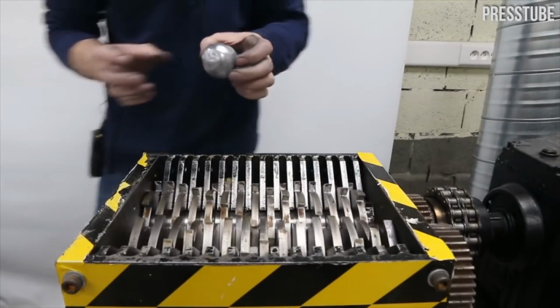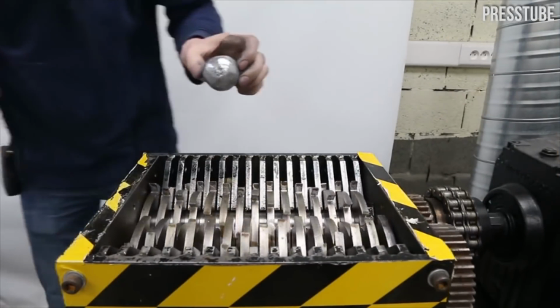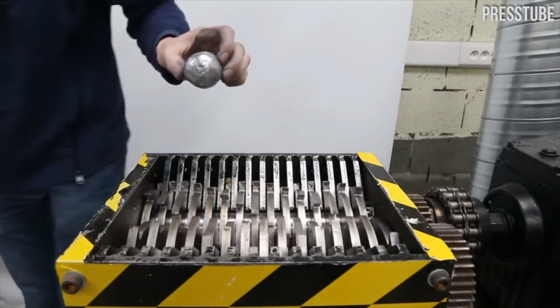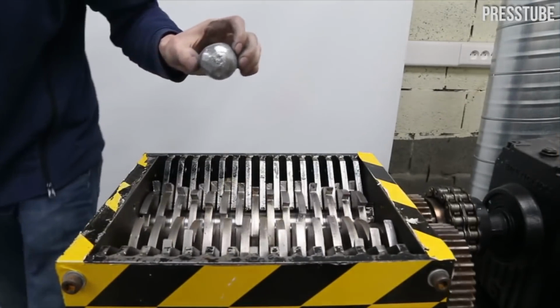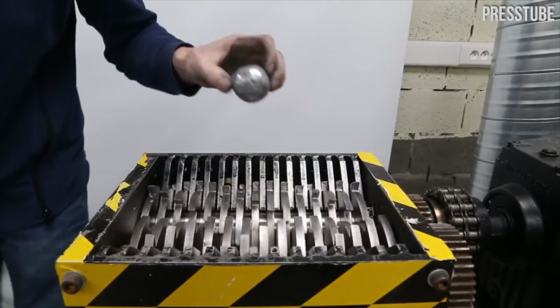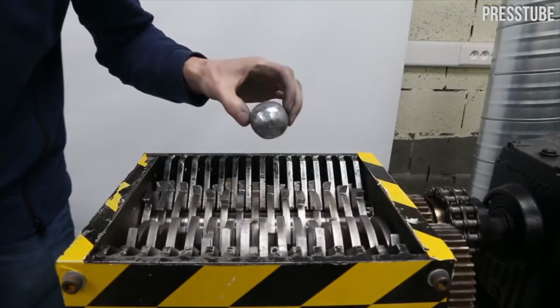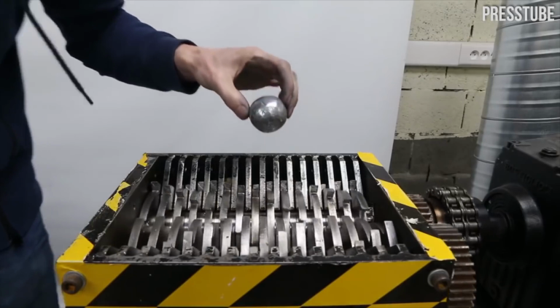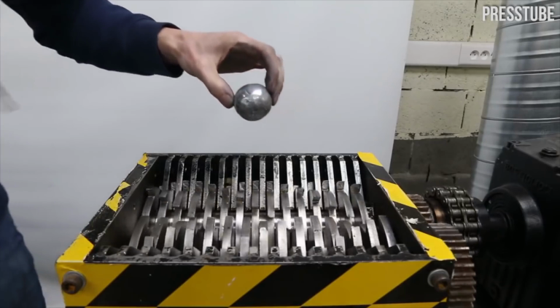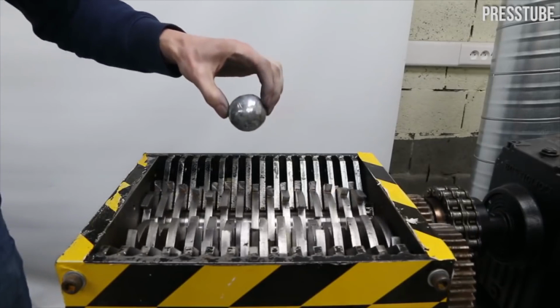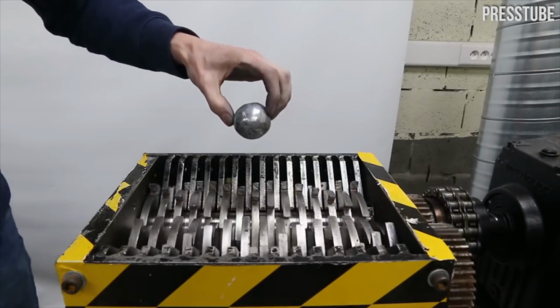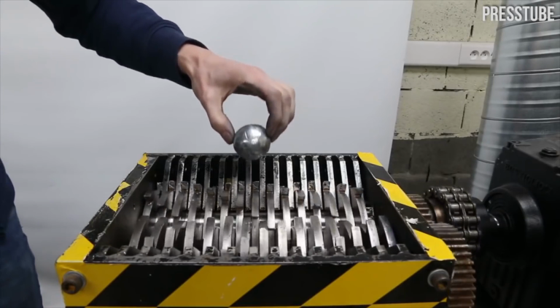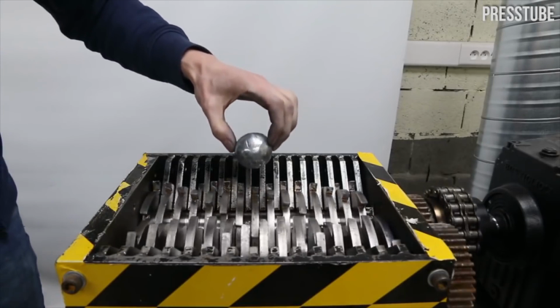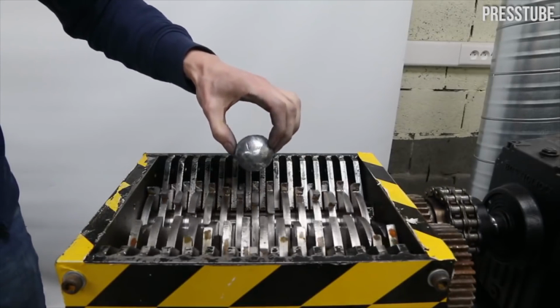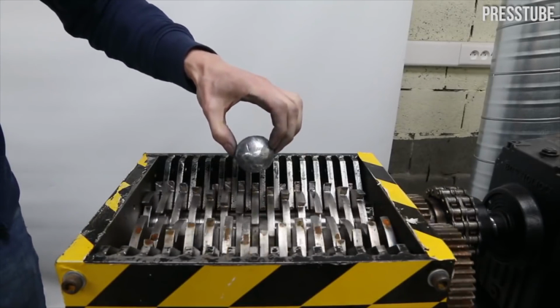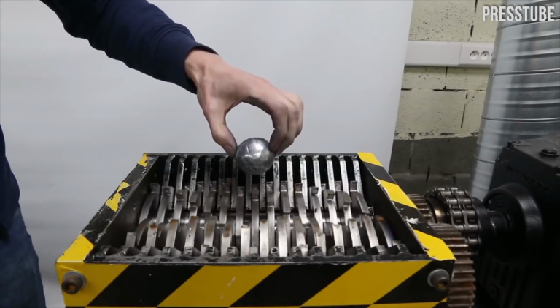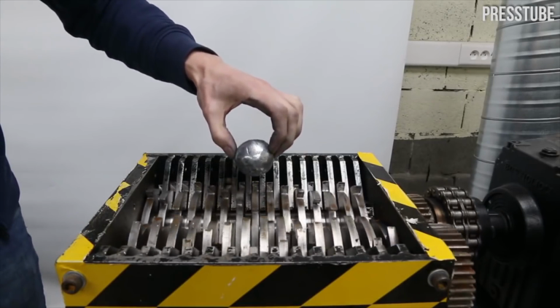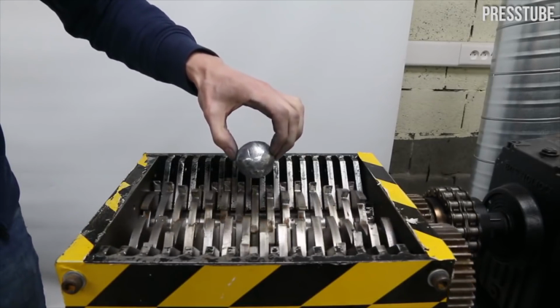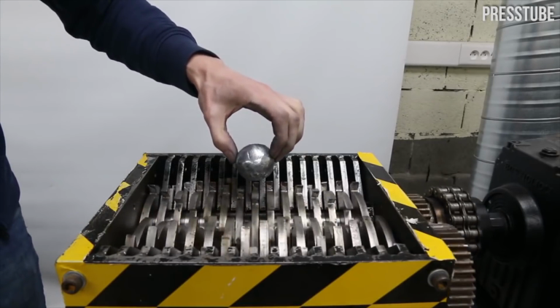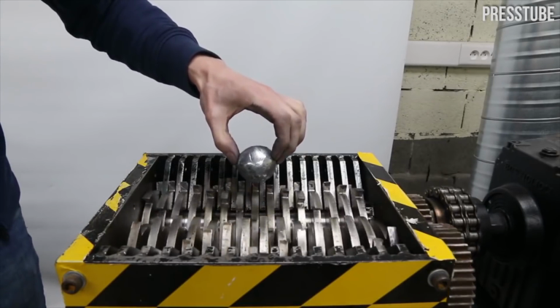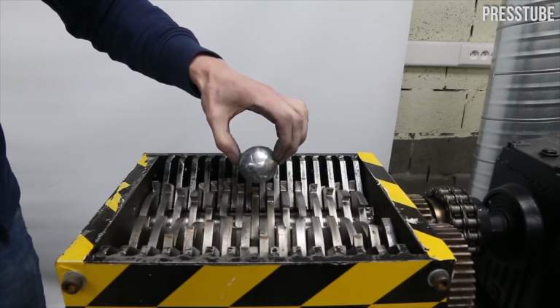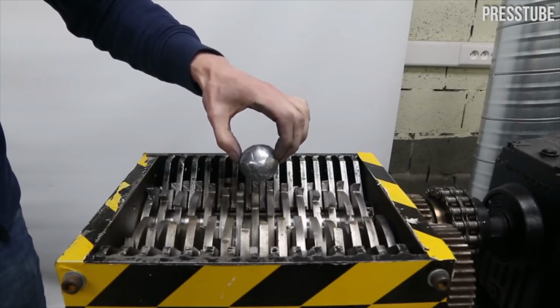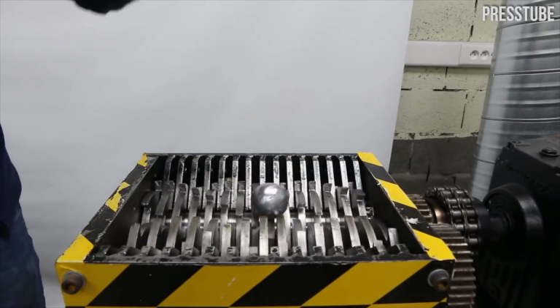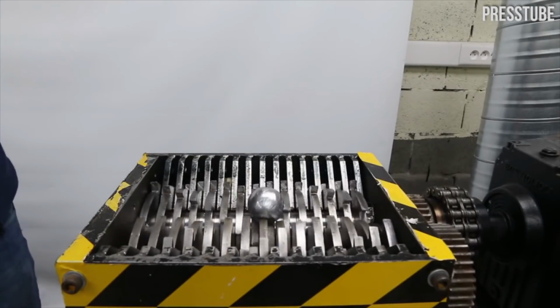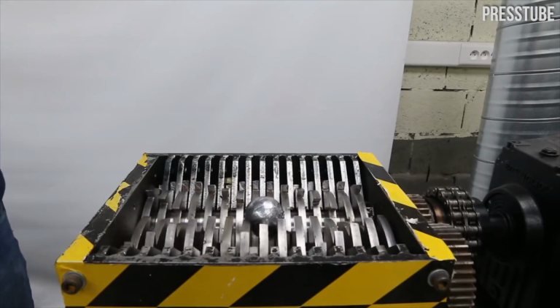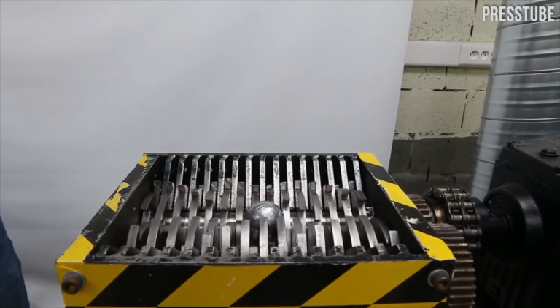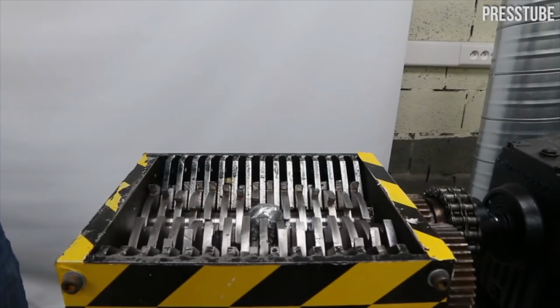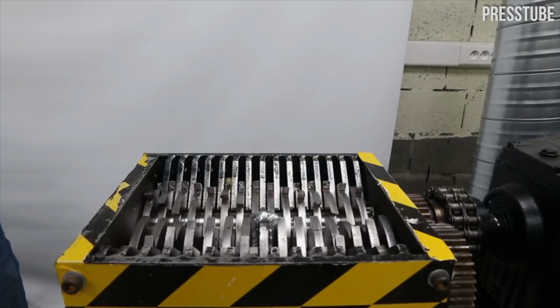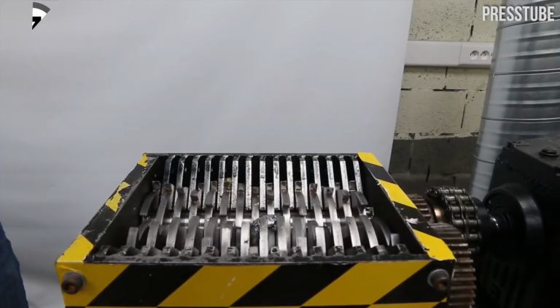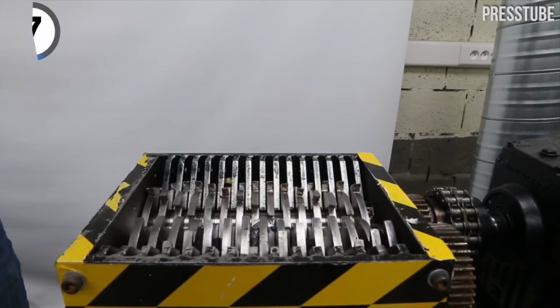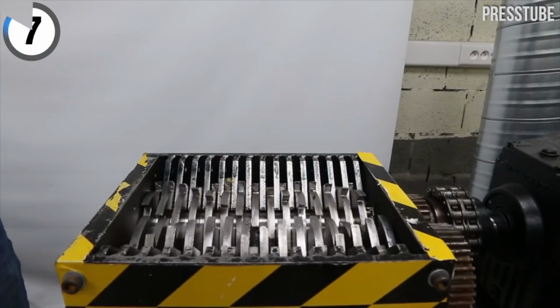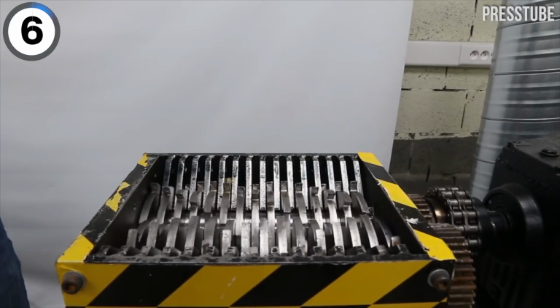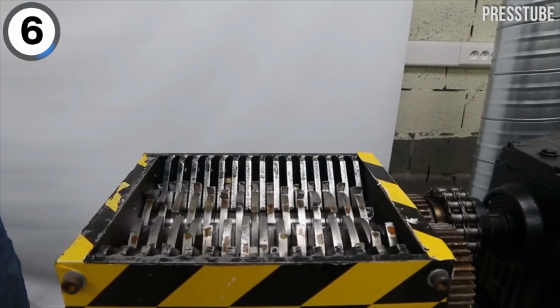Look at this aluminum ball get crushed inside of a shredder. How long do you think it's going to take for it to get shredded, or will it even— oh, never mind, it got shredded immediately.